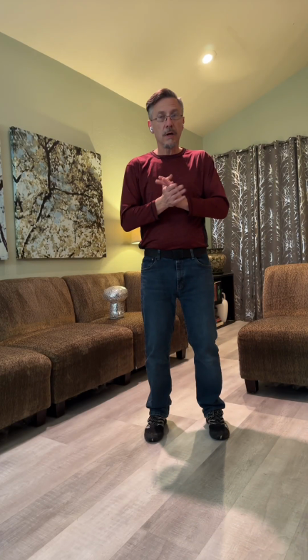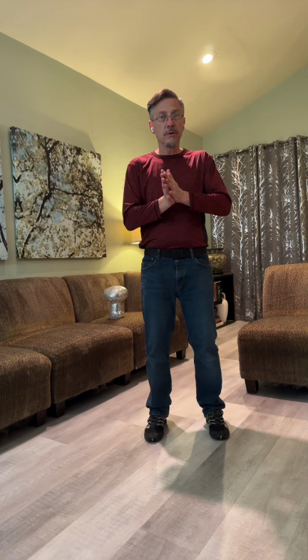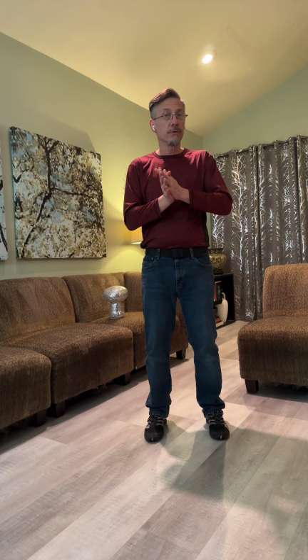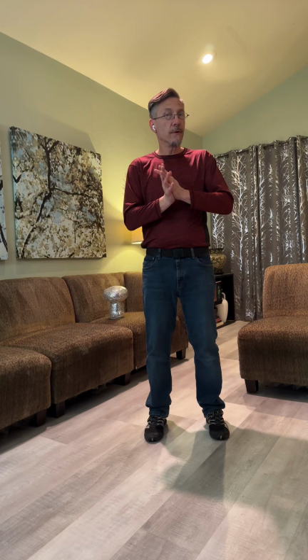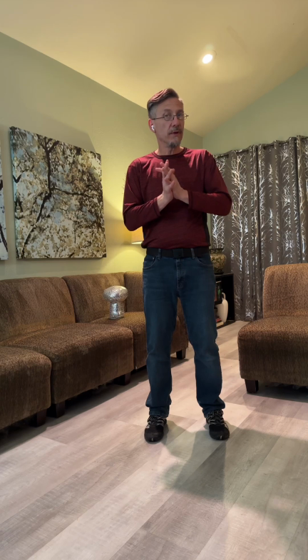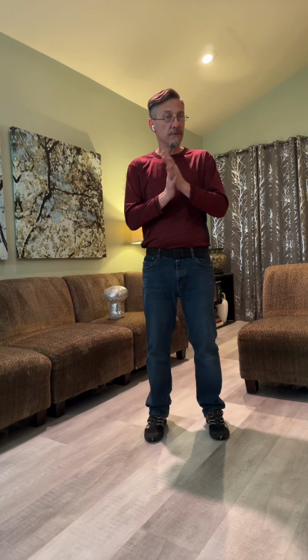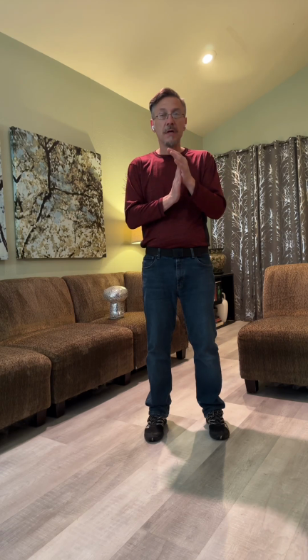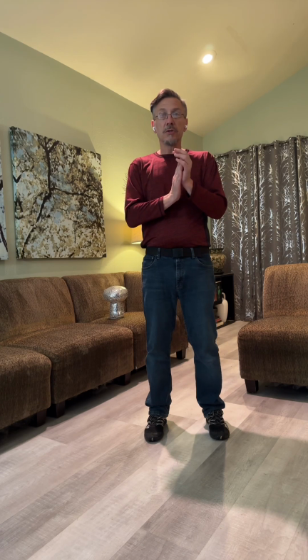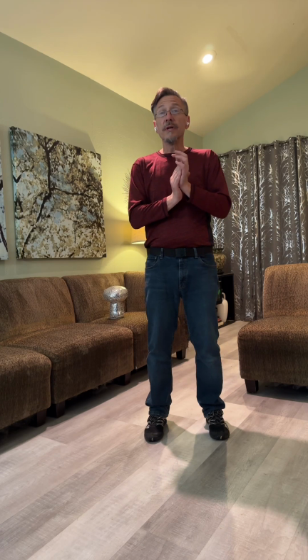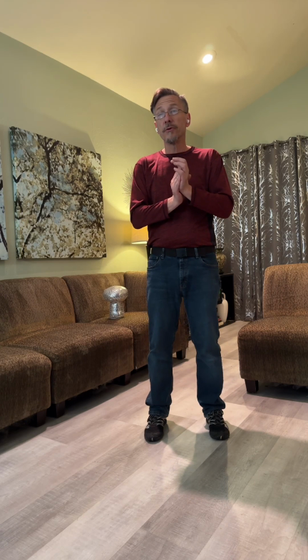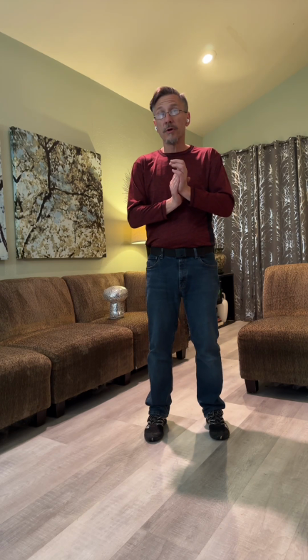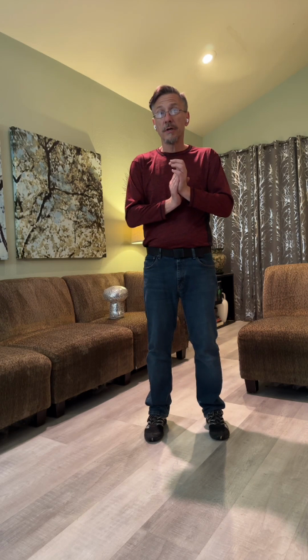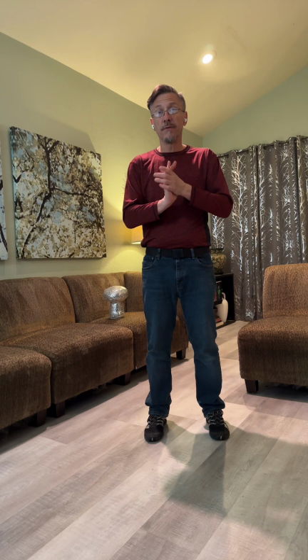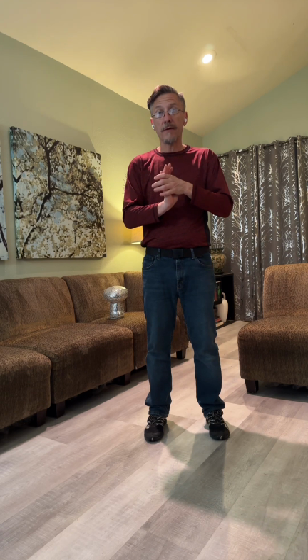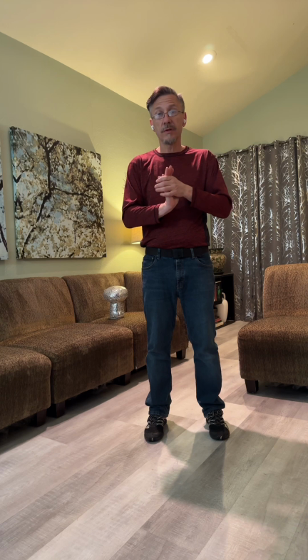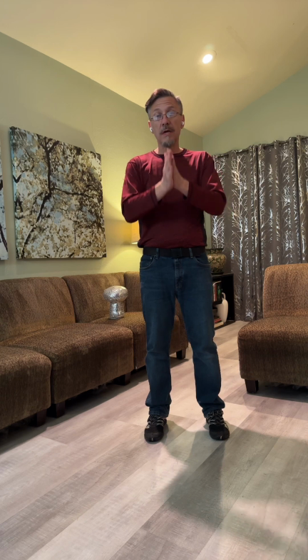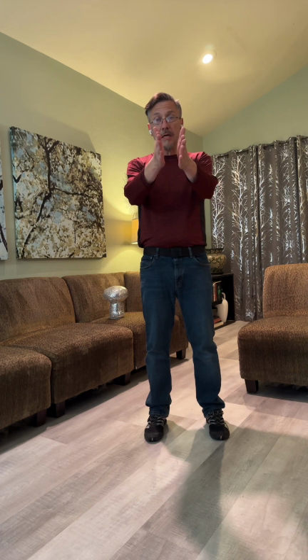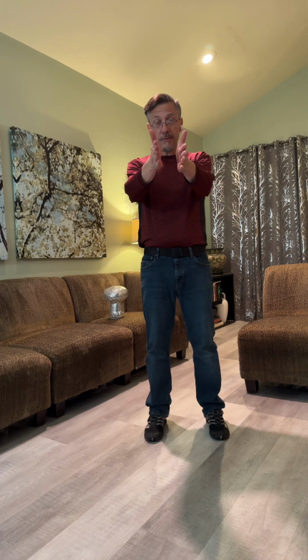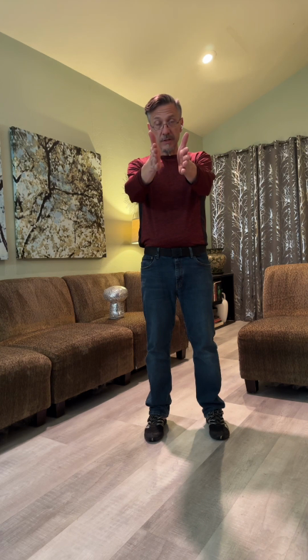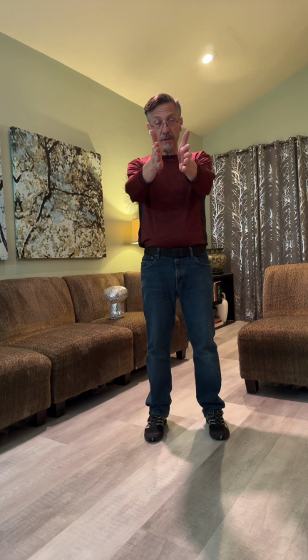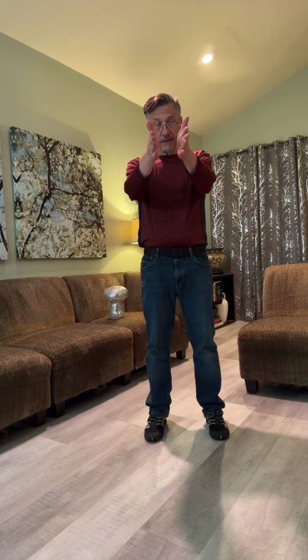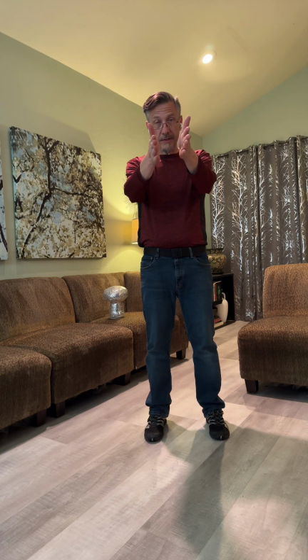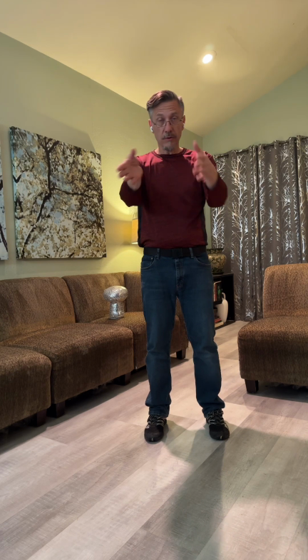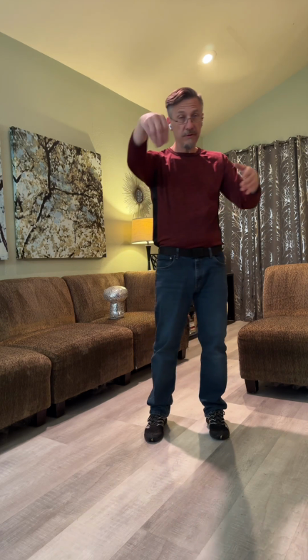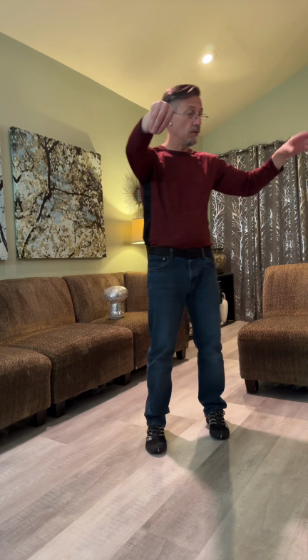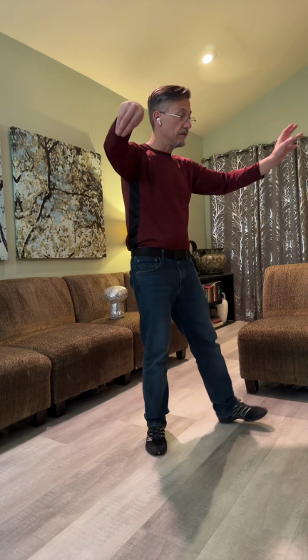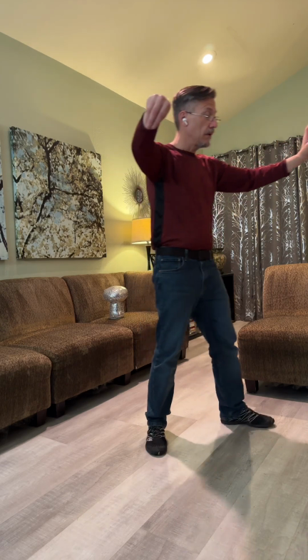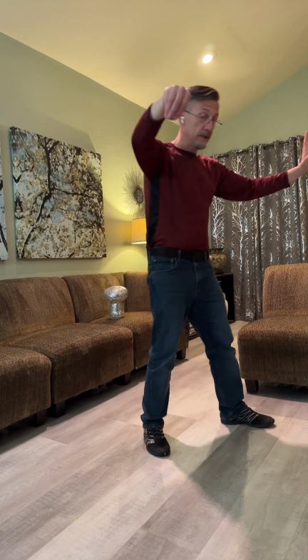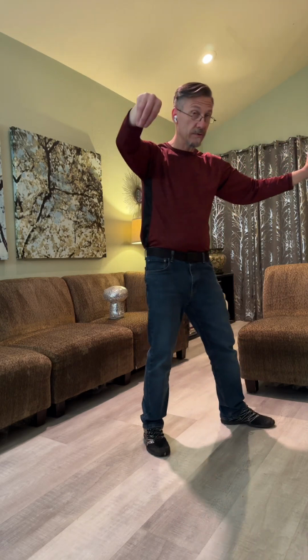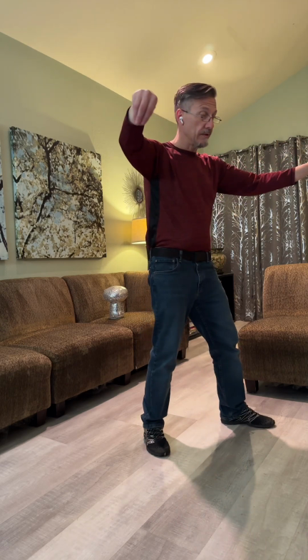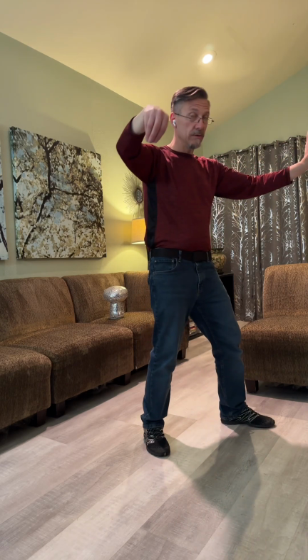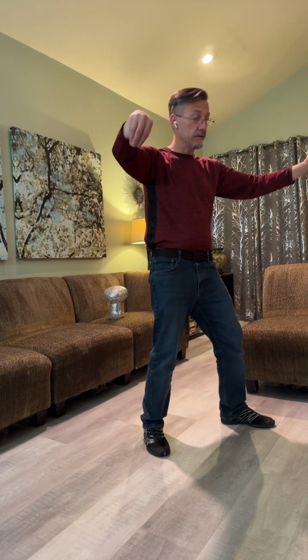I'm going to work through Fair Maiden Weaves as a Shuffle. It's early in the third part of the form, after a single whip. If I consider you to be facing north, then I would be facing west in the form. I'll demonstrate it first and then I'll talk through it.